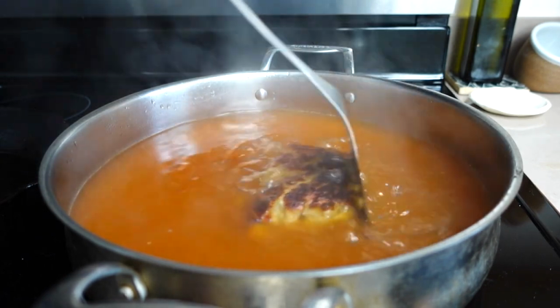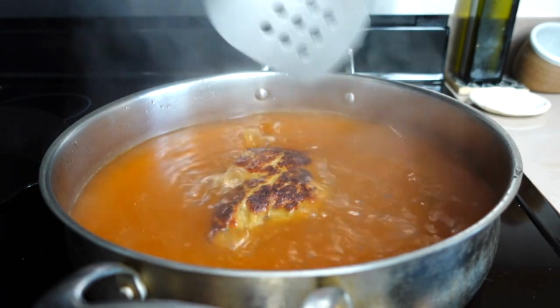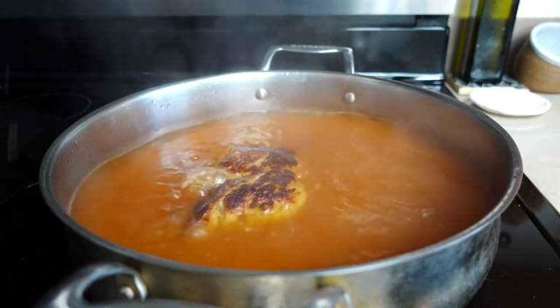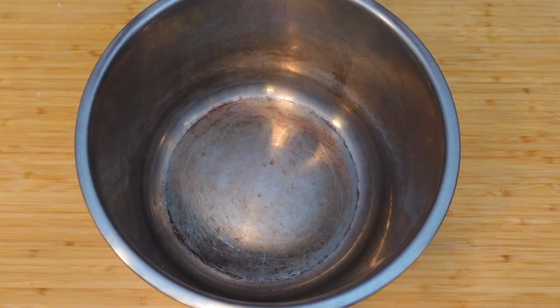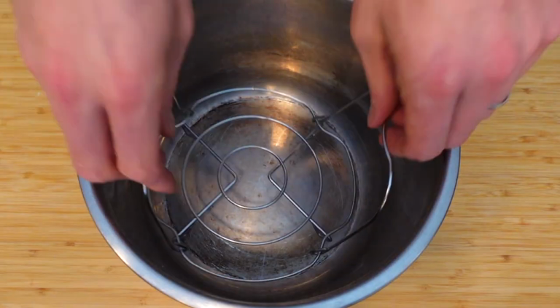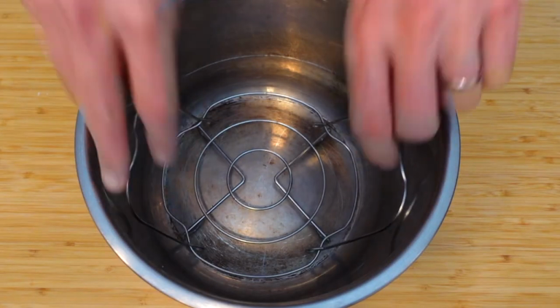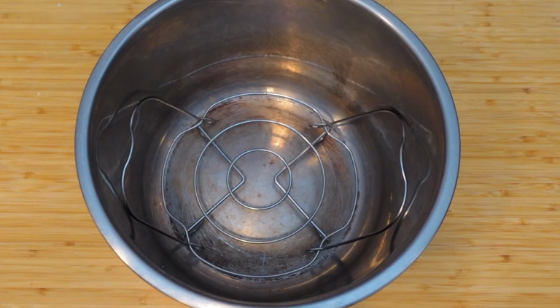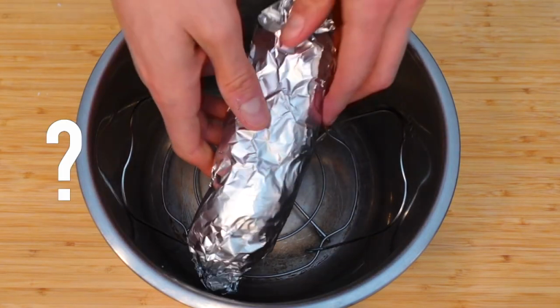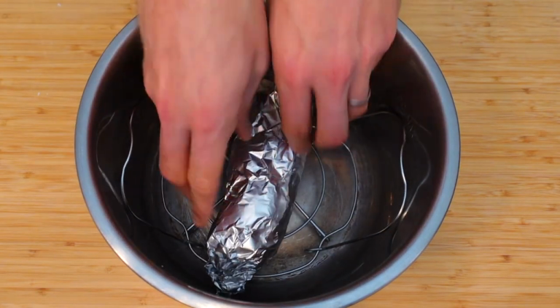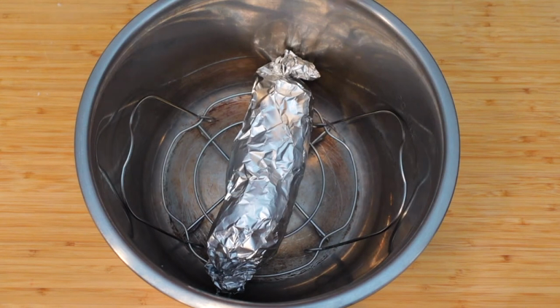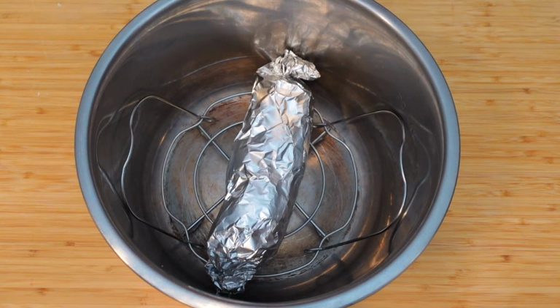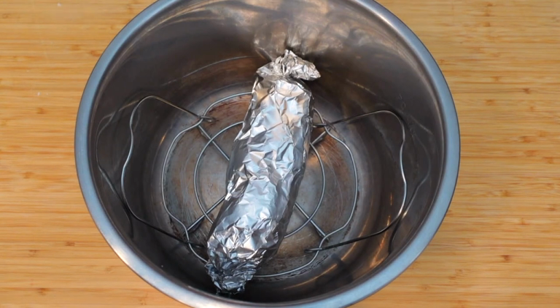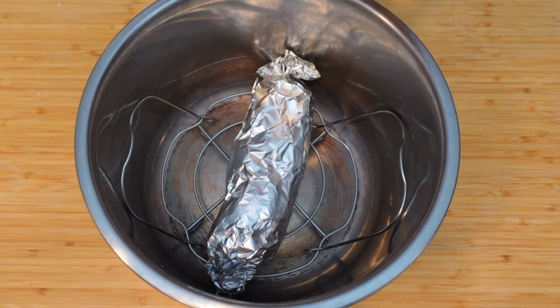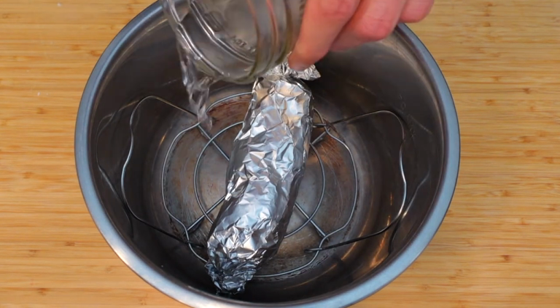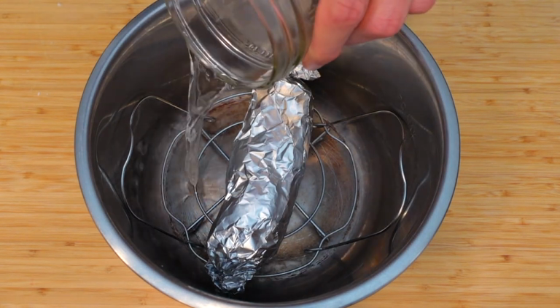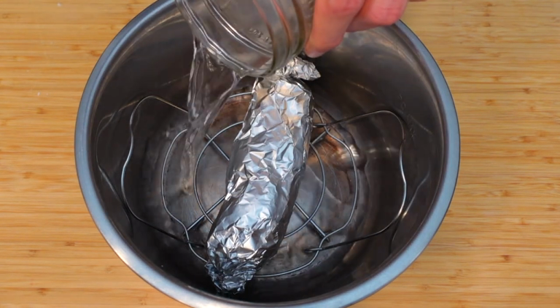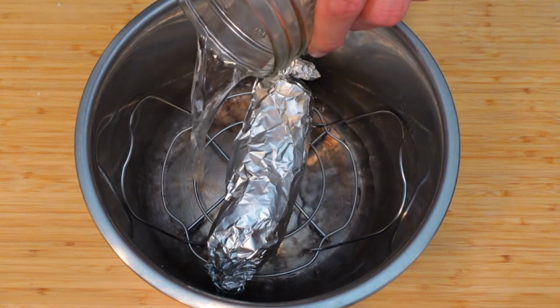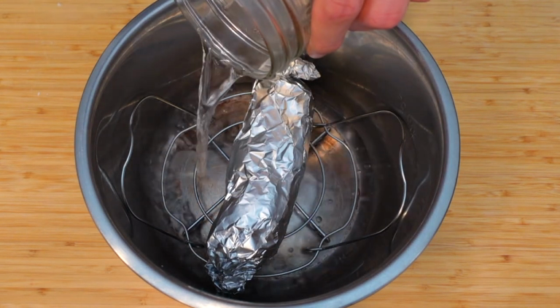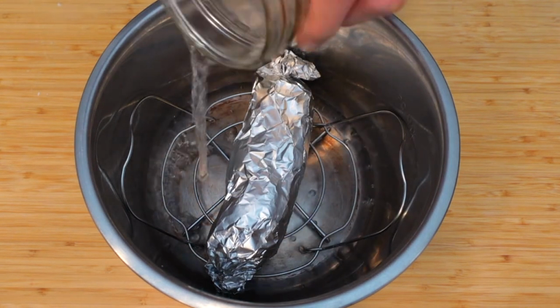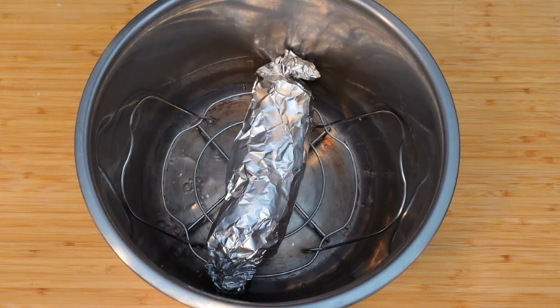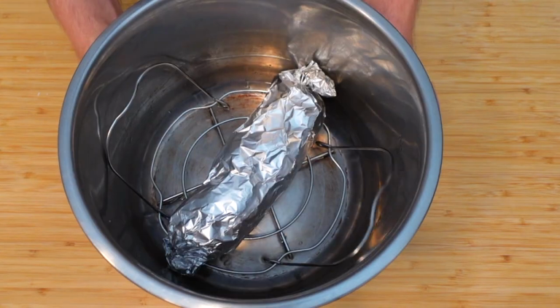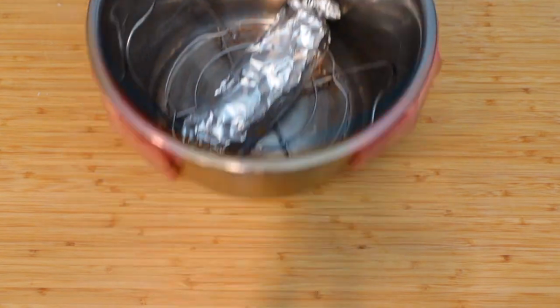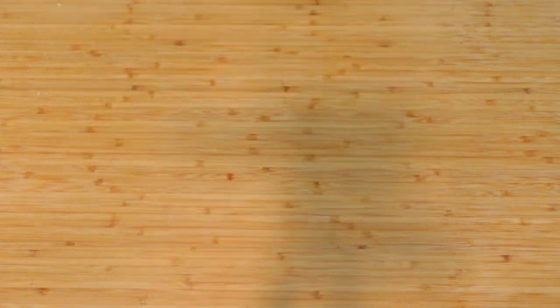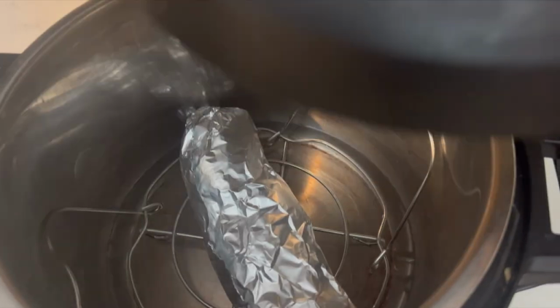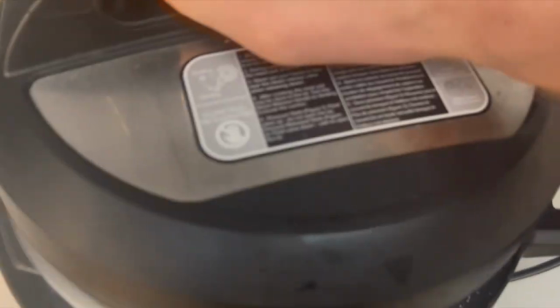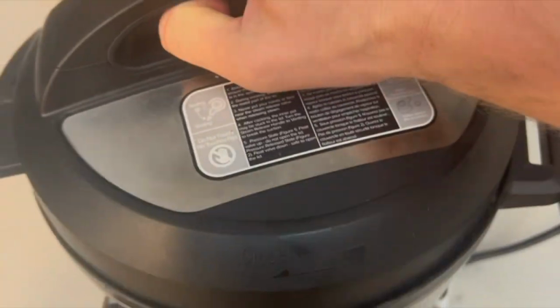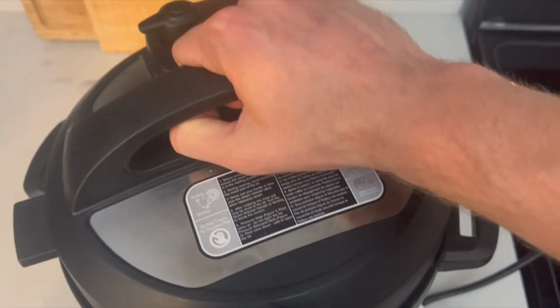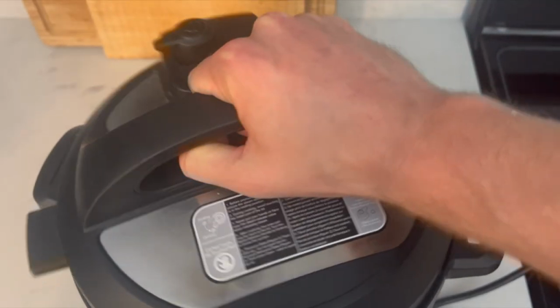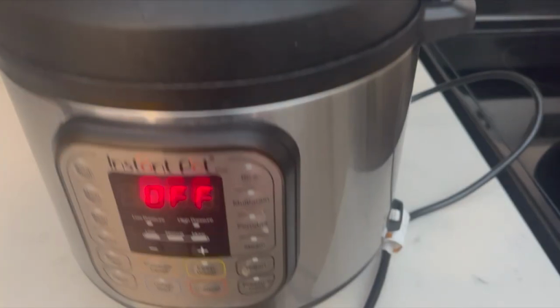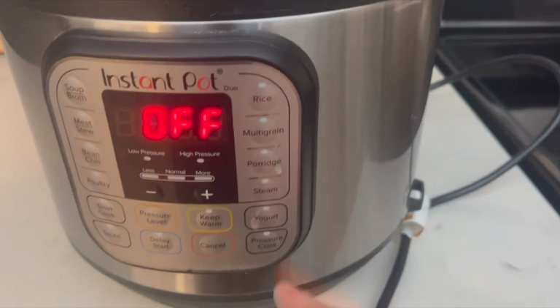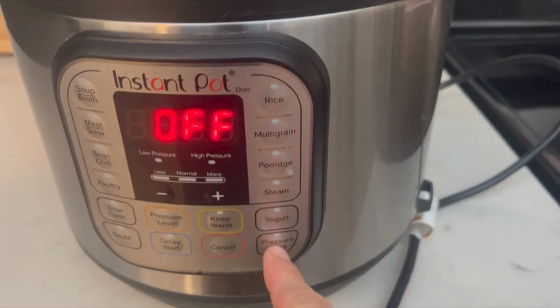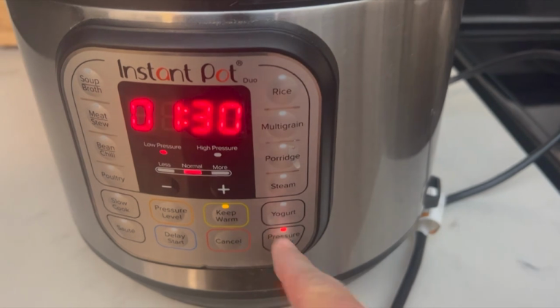Grab your Instant Pot insert, put in the steamer basket, and add about a cup of water — make sure the water is below the insert and not touching the wrapped chicken. Make sure the steam release is closed and then pressure cook on high for one and a half hours.